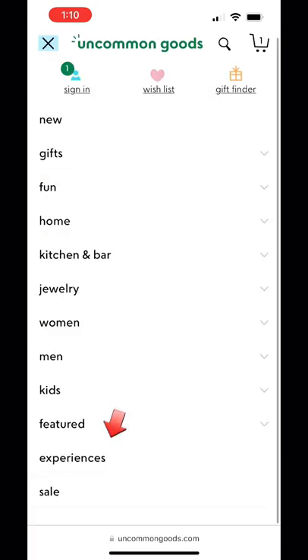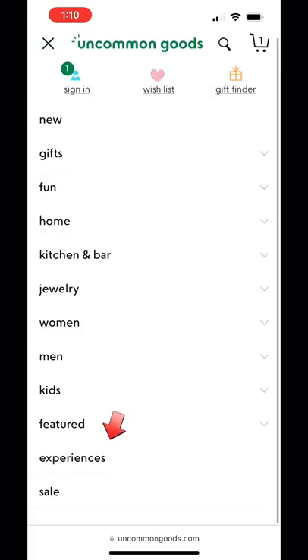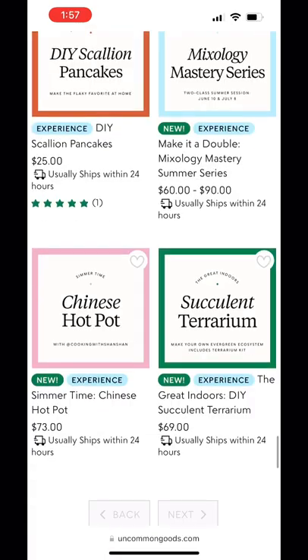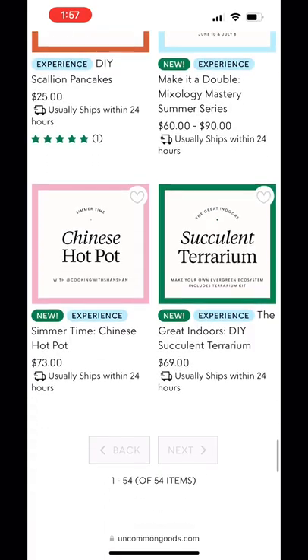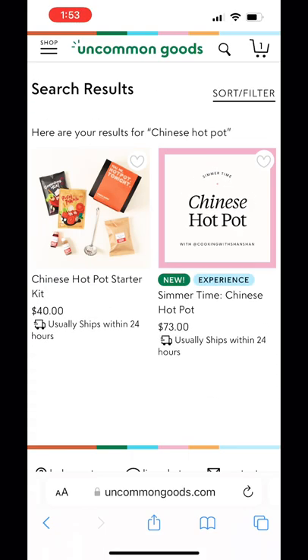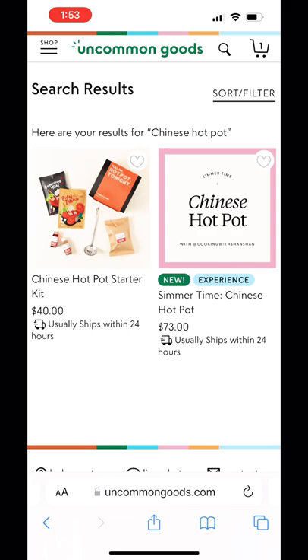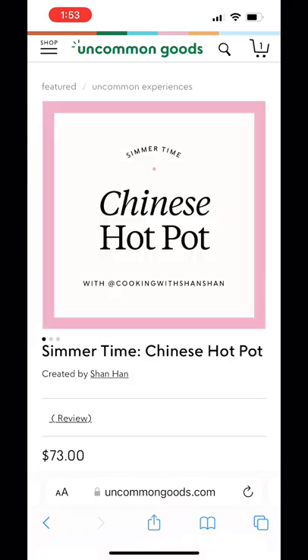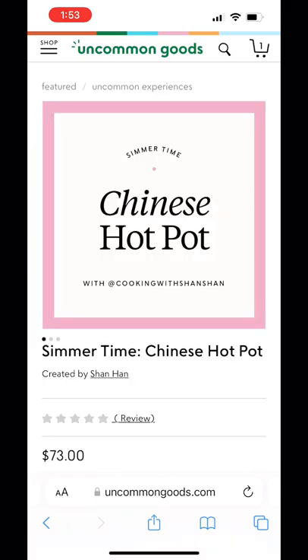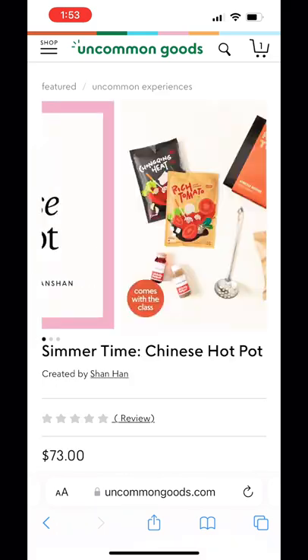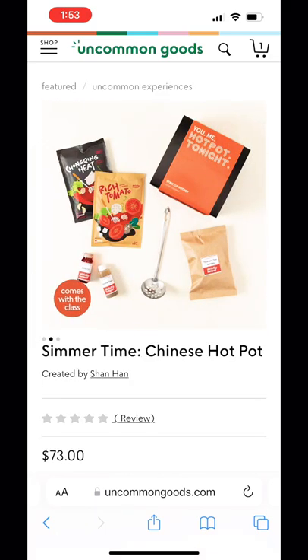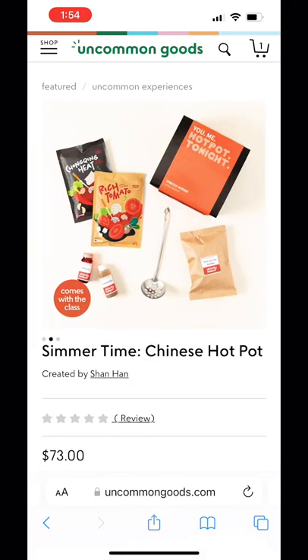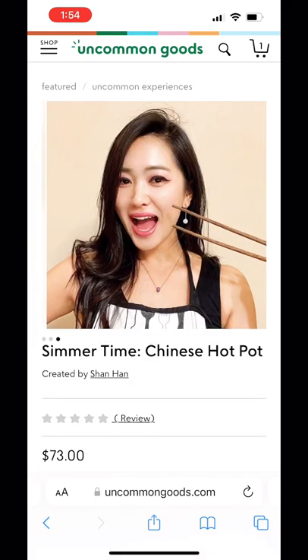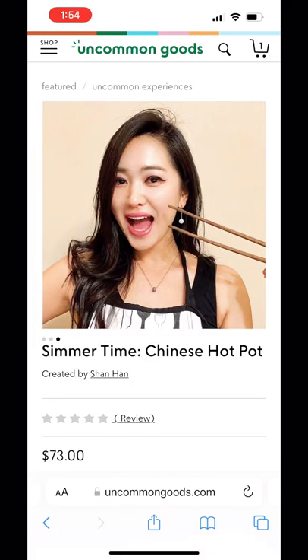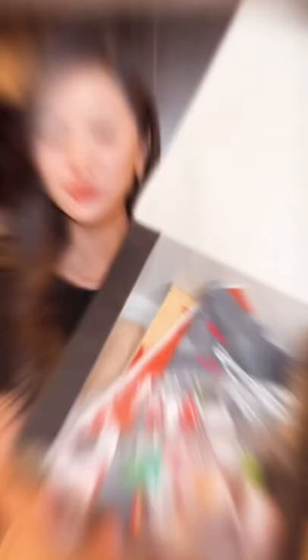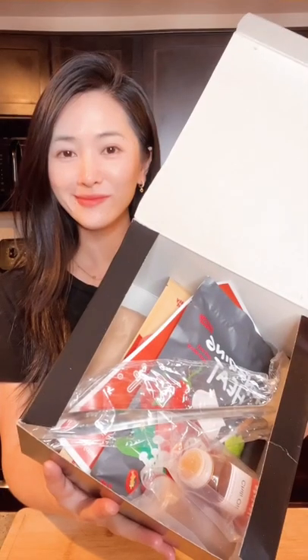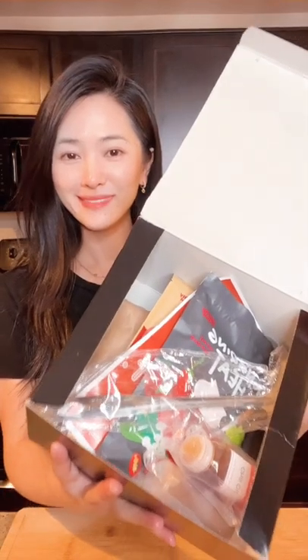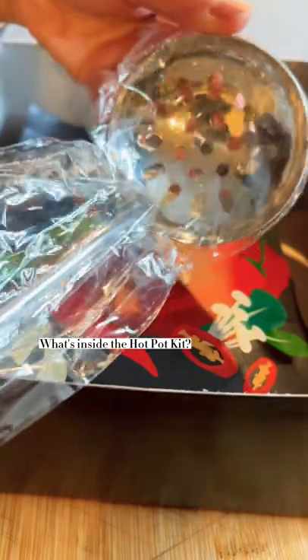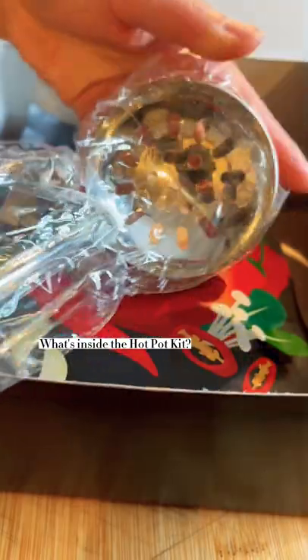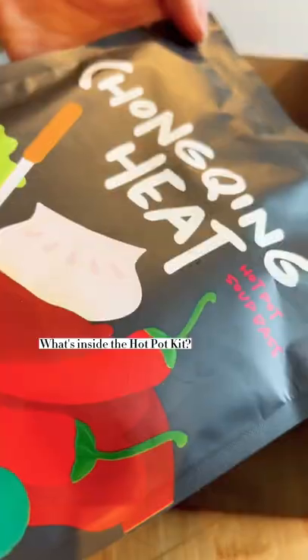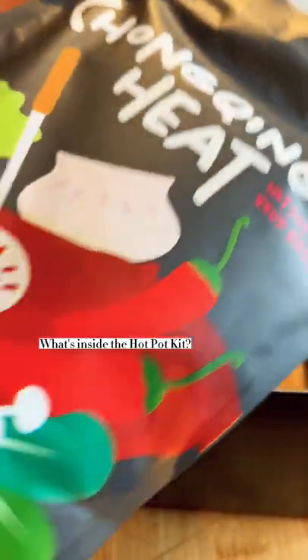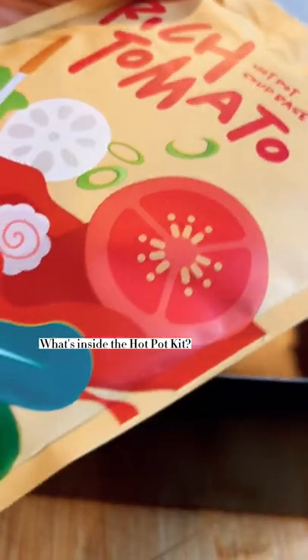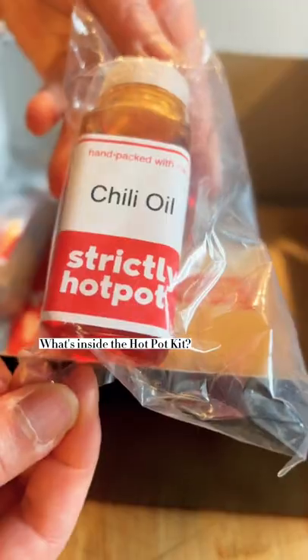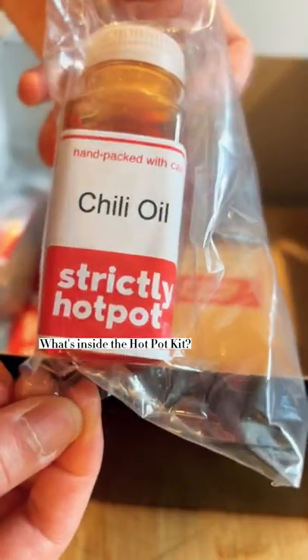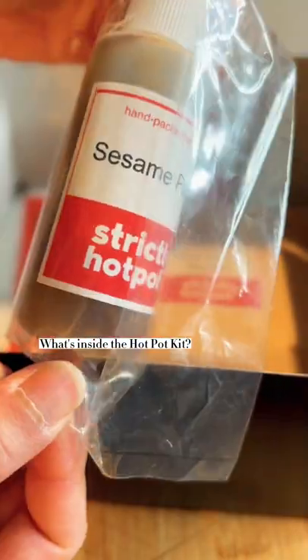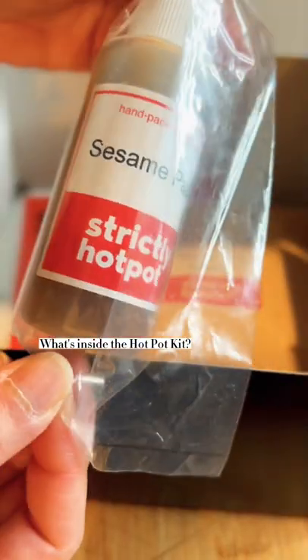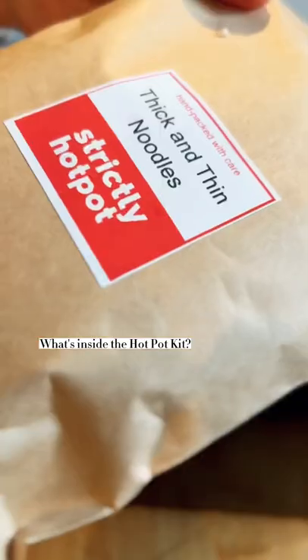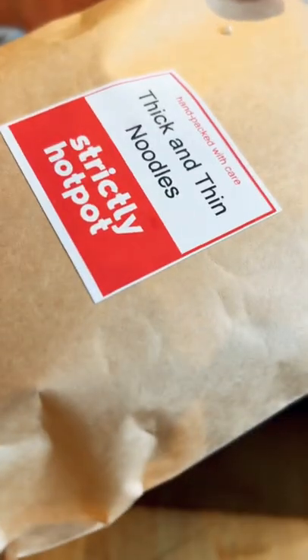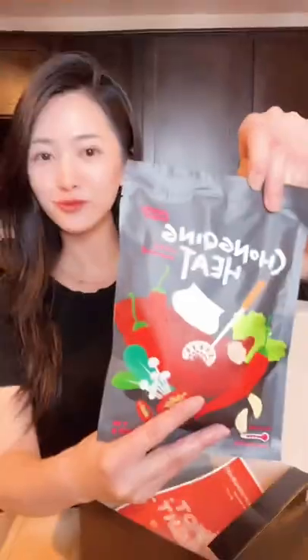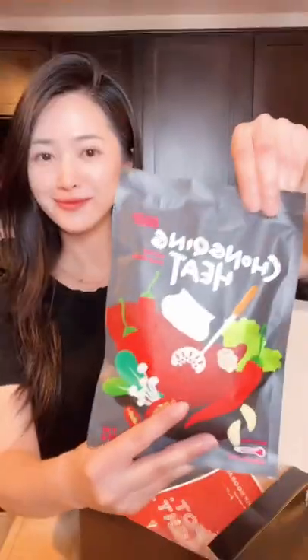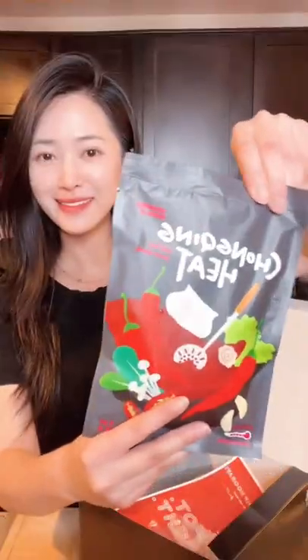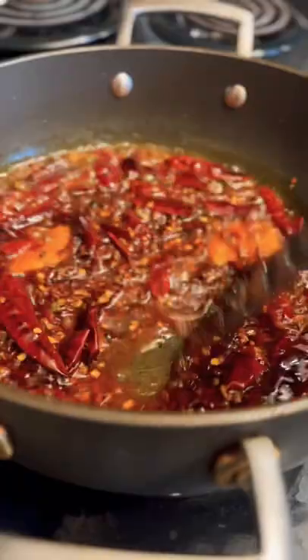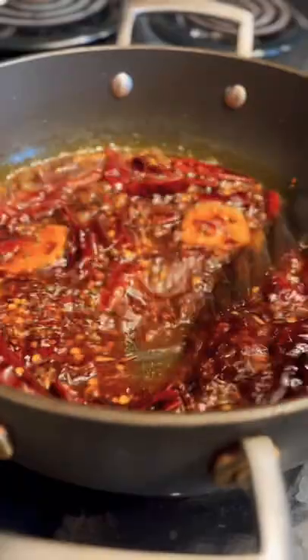In addition, under experience, you can book my hotpot cooking experience or class, where I'm going to show how to make at-home hotpot using the two broth options inside the package — classic Chongqing spicy broth and tomato broth.